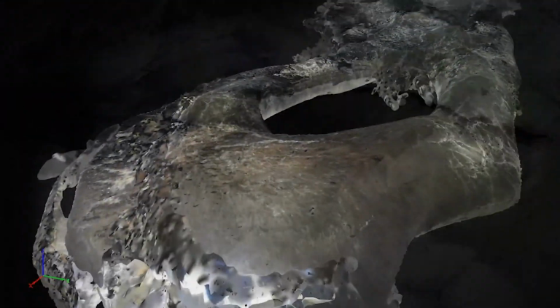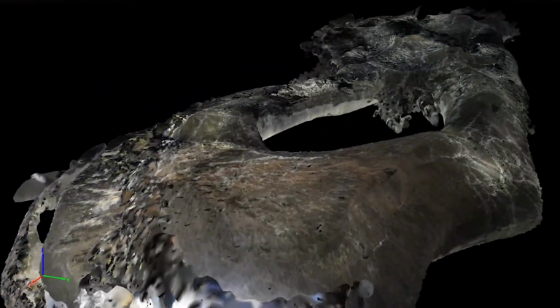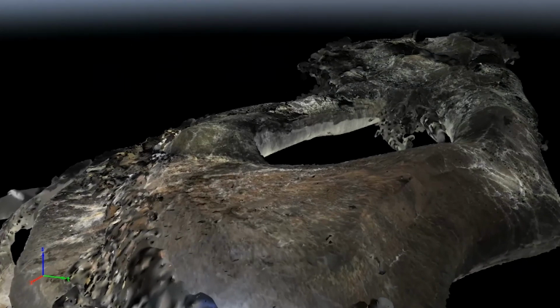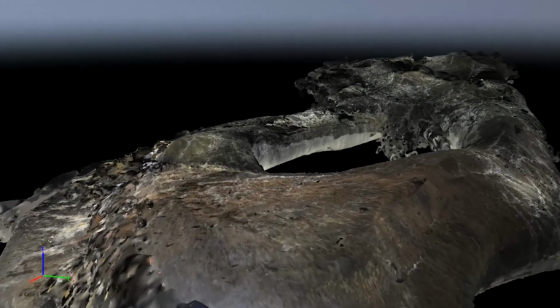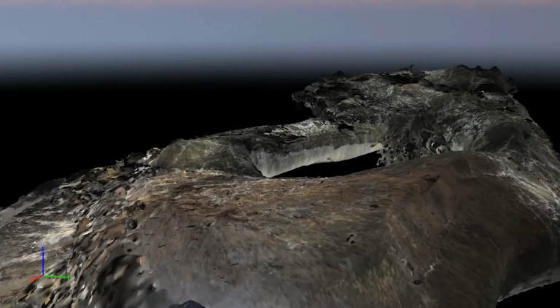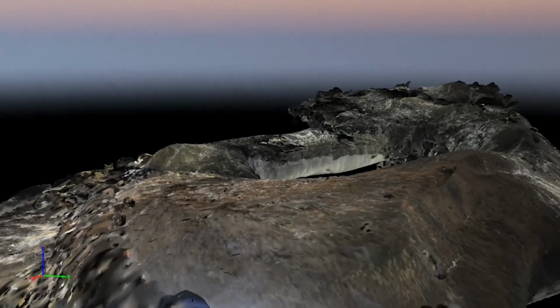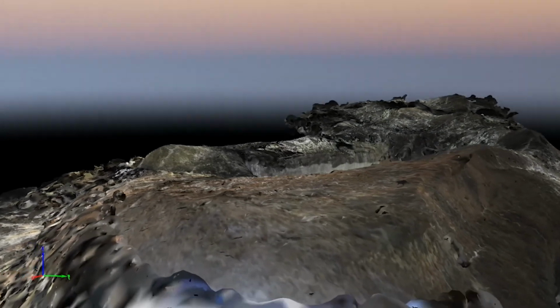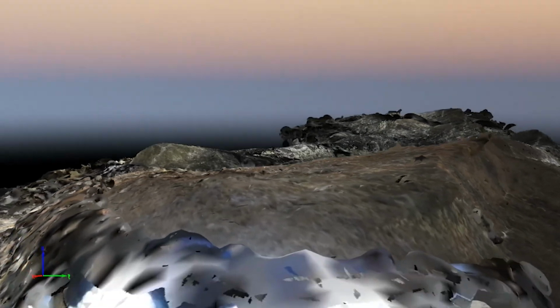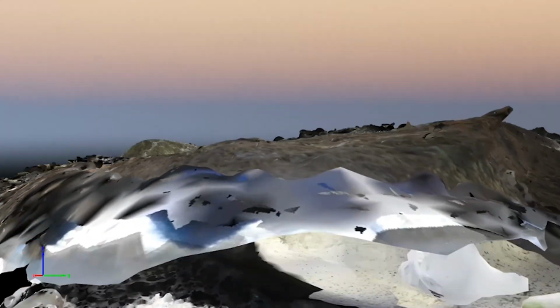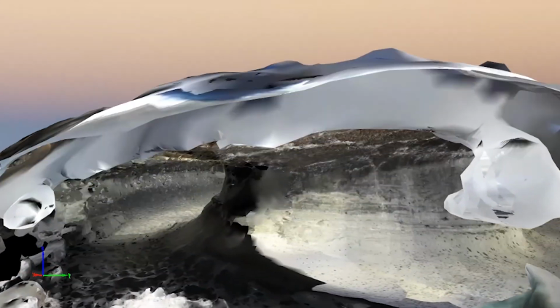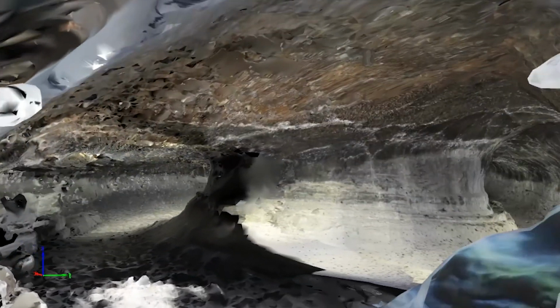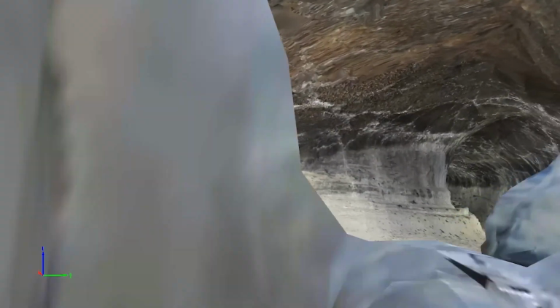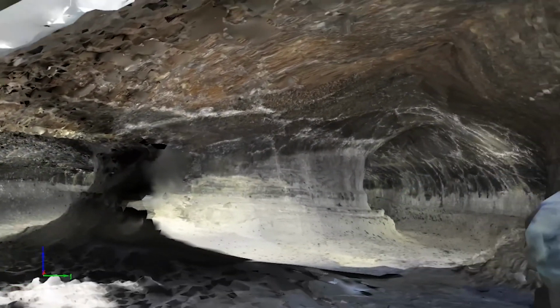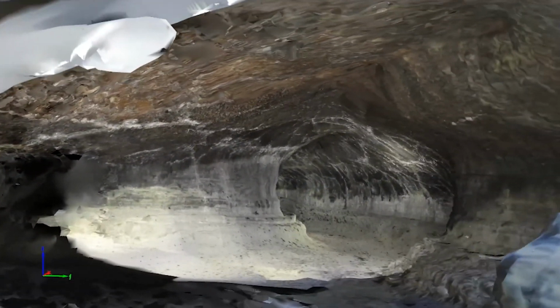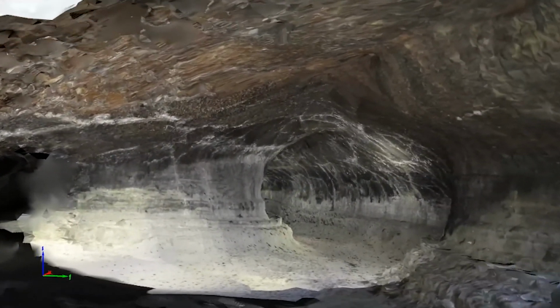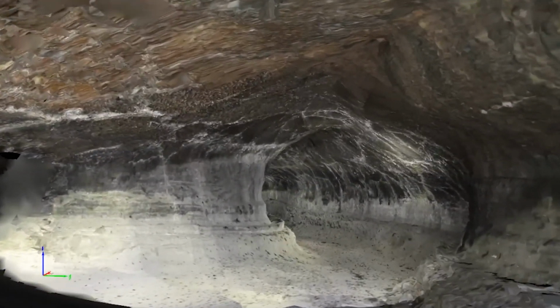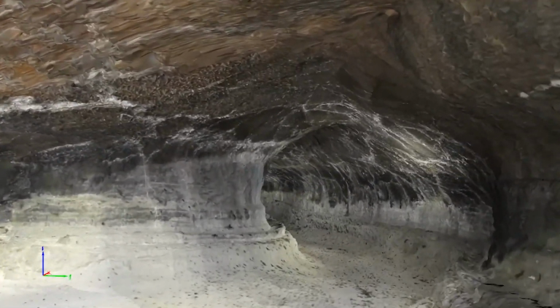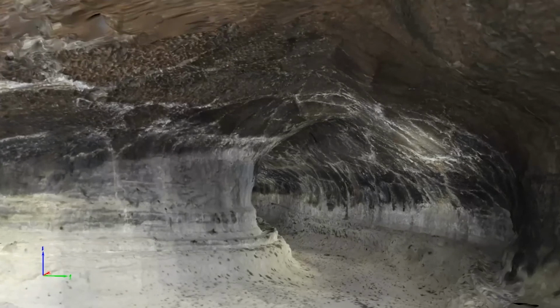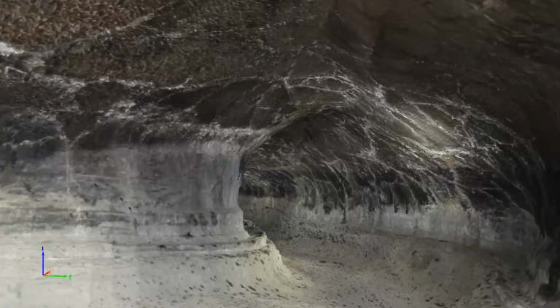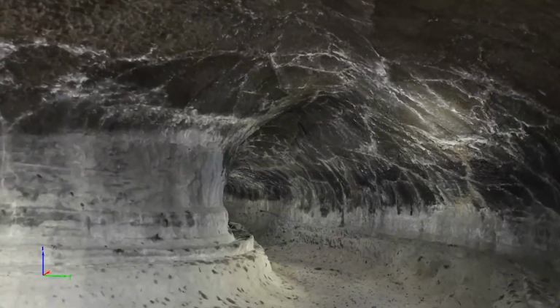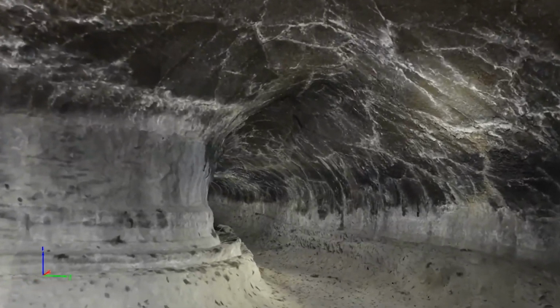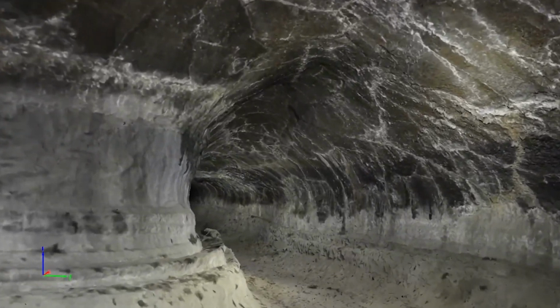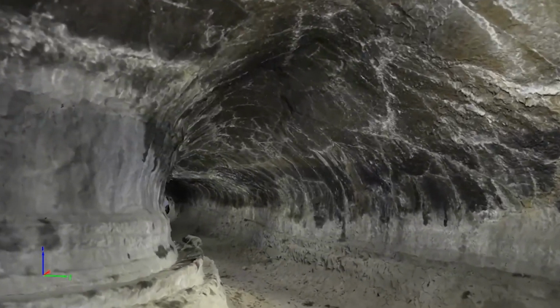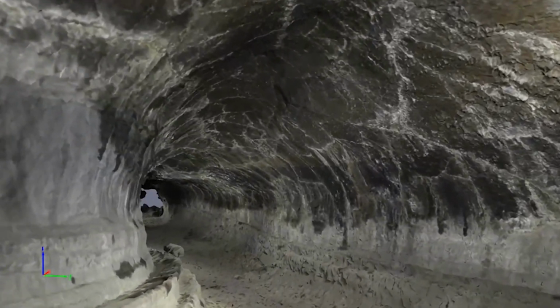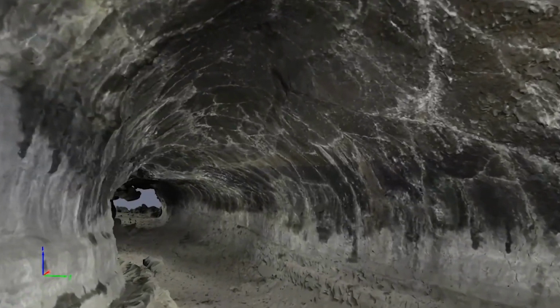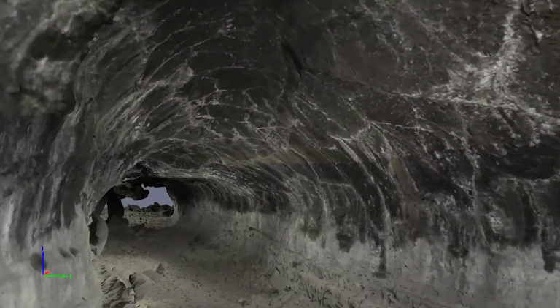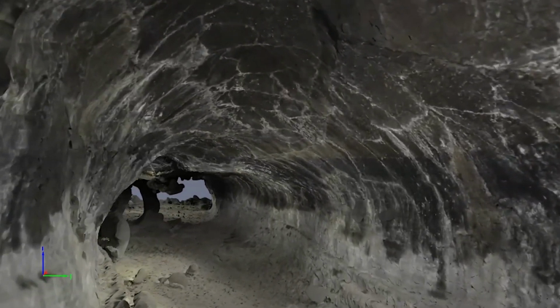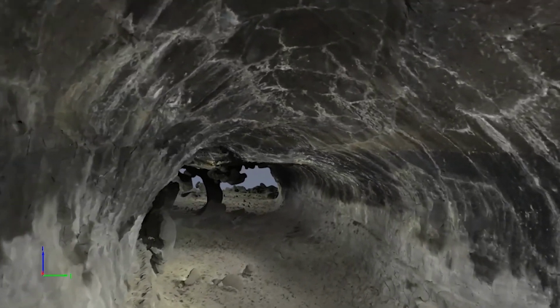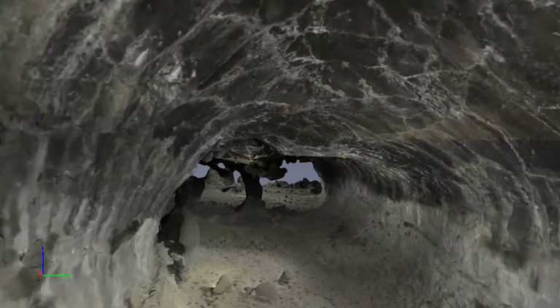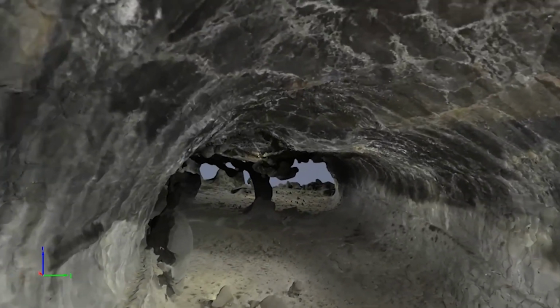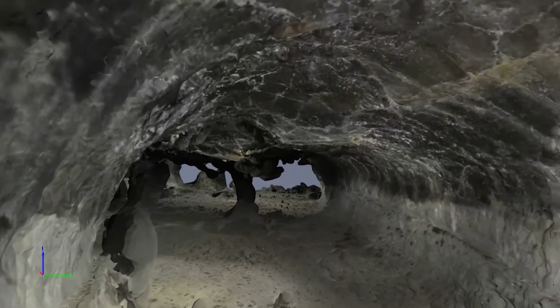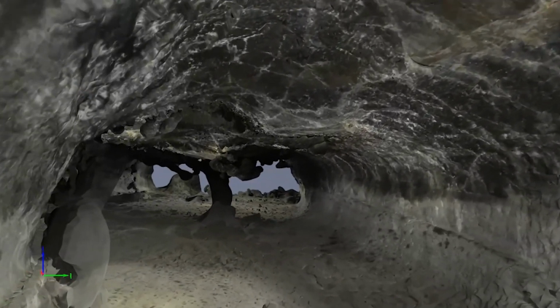We can use all this collected data to better assess the size and structural stability of the lava tubes as future habitat systems on the moon and Mars.